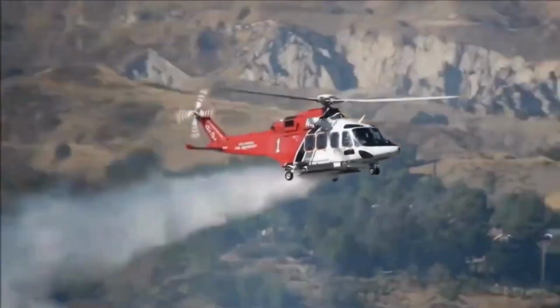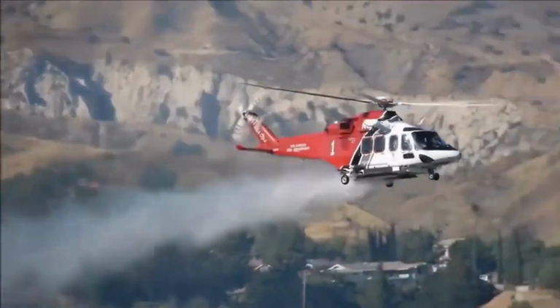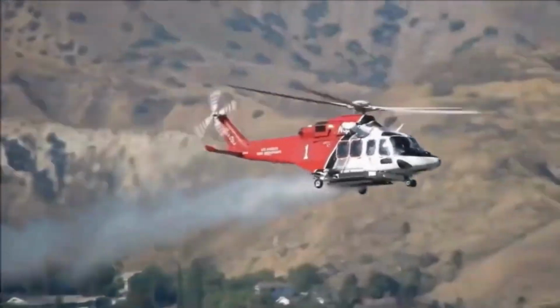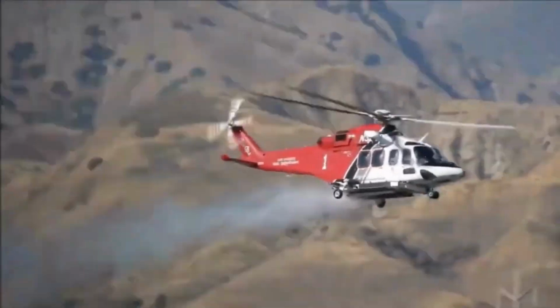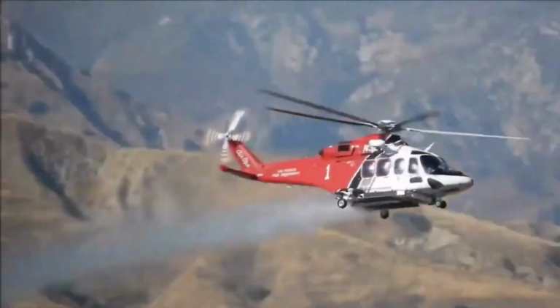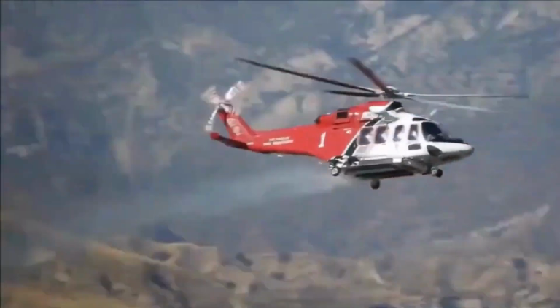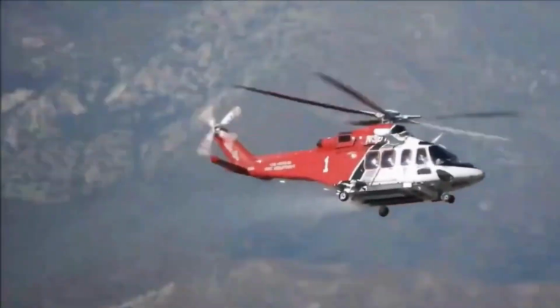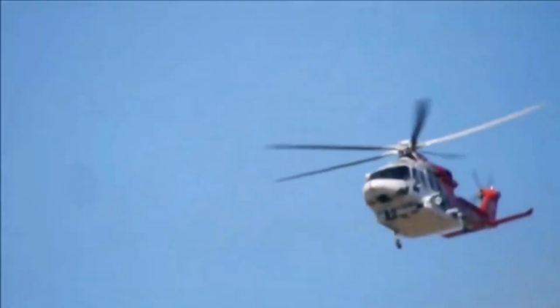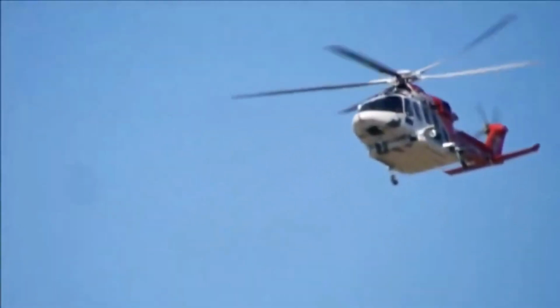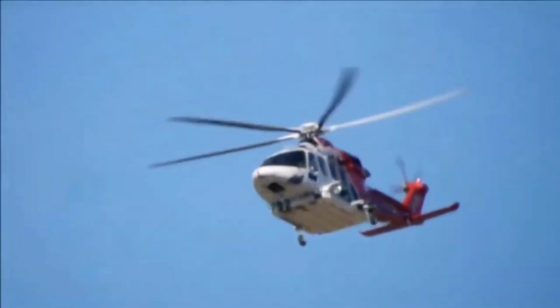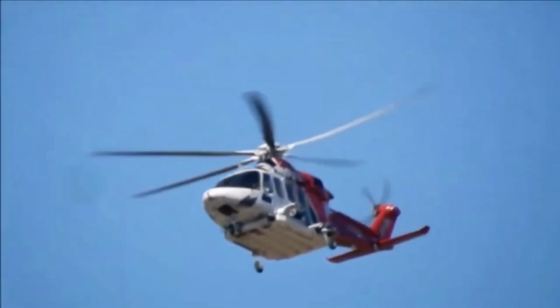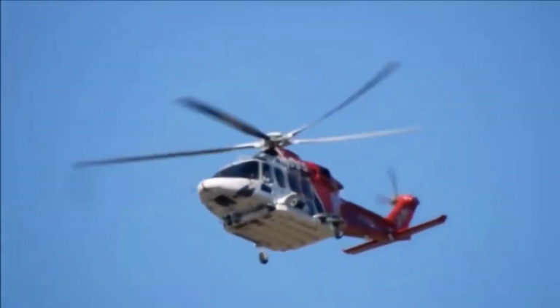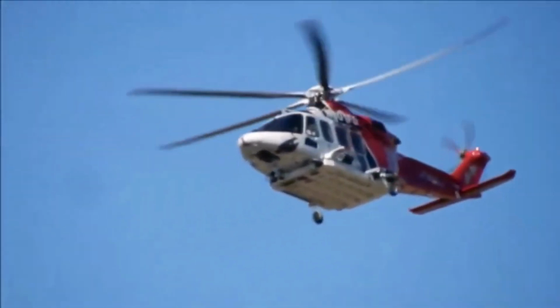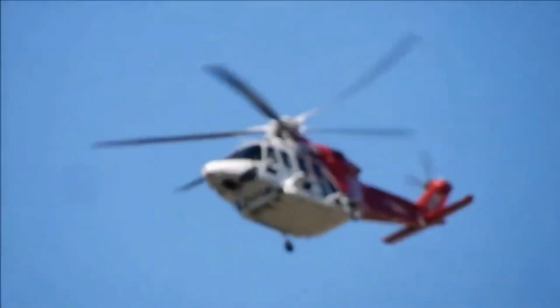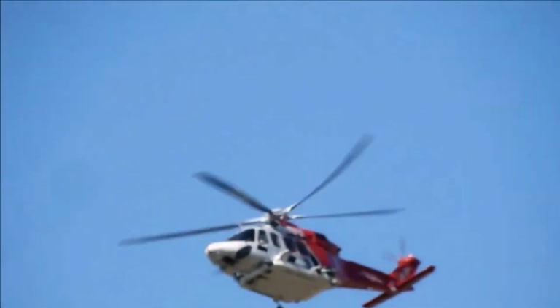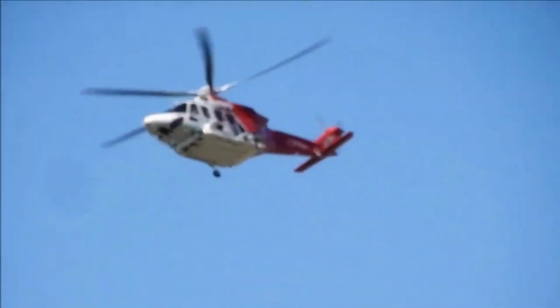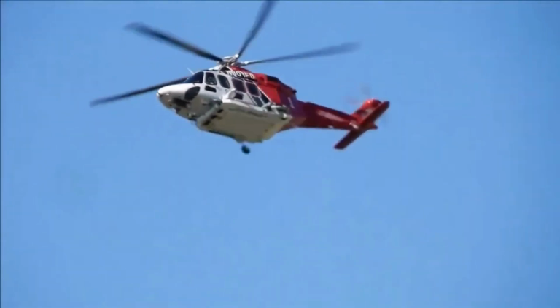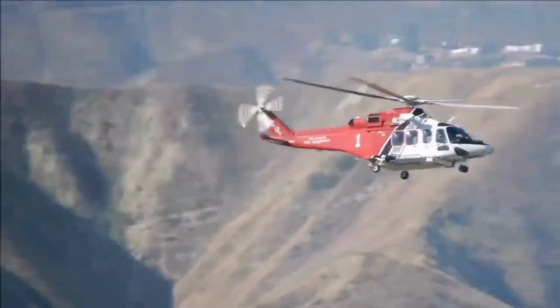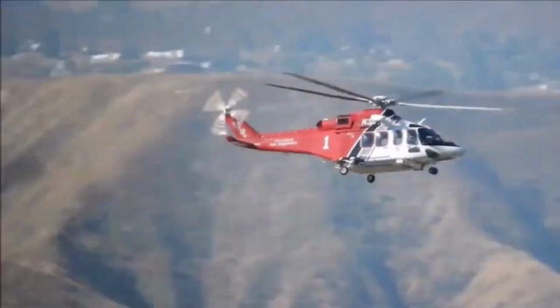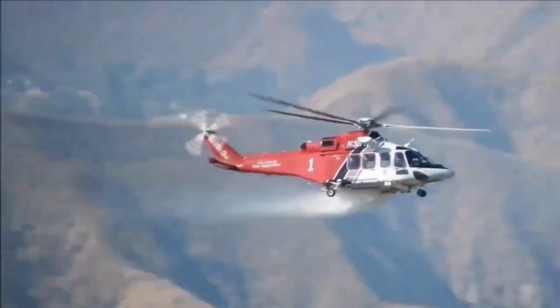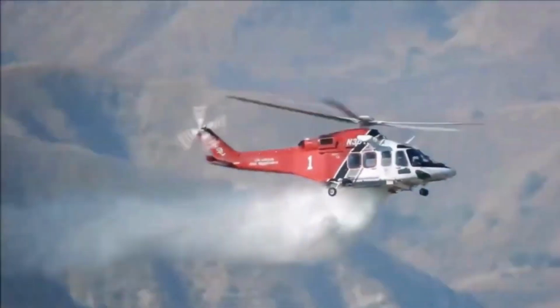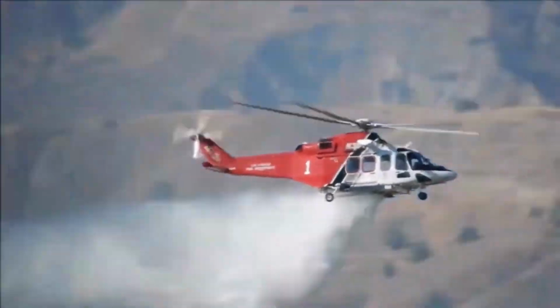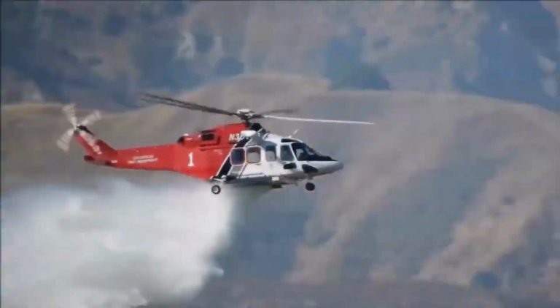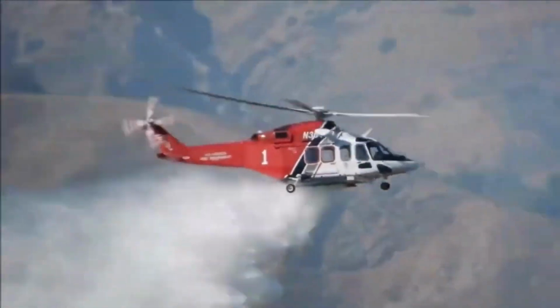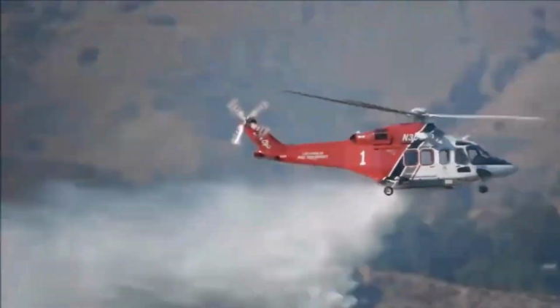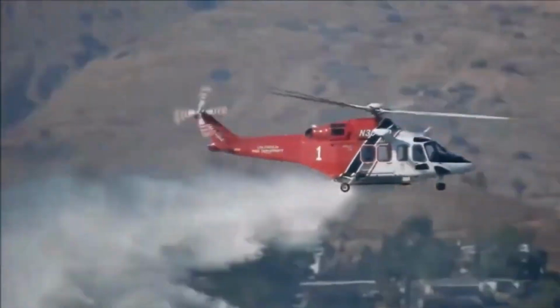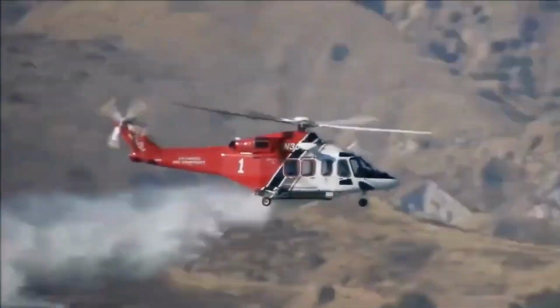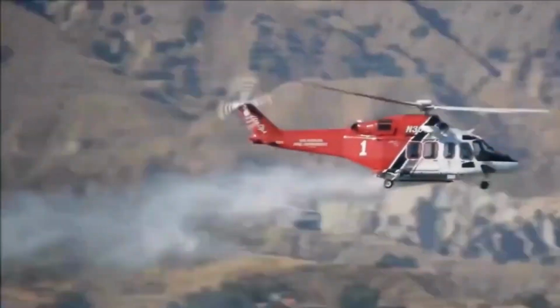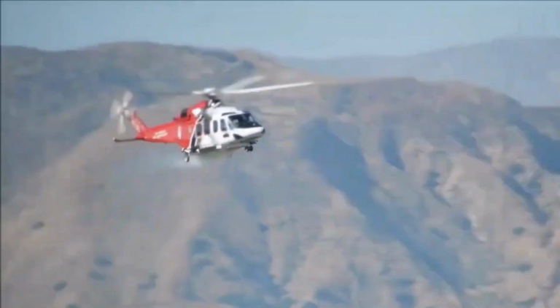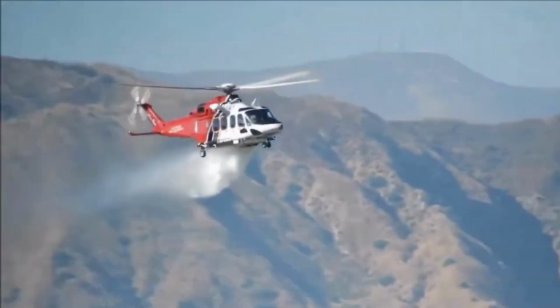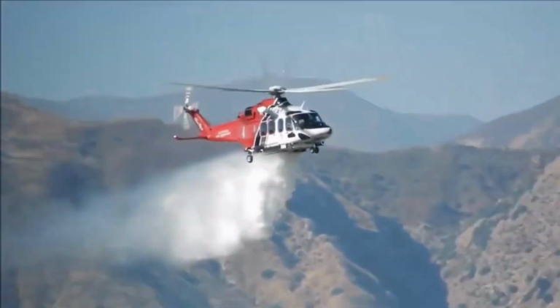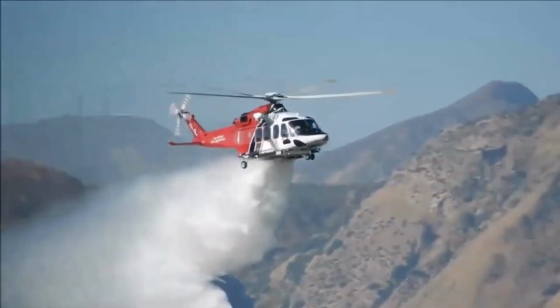Behold the power of water. As the A139 showers the wildfire with its mighty payload, hope reignites. The flames retreat and the tide begins to turn. It's a breathtaking sight — an adrenaline-fueled ballet of bravery and technology.